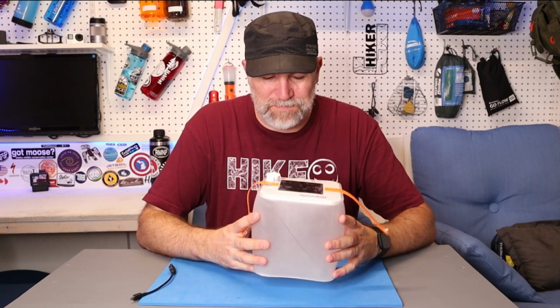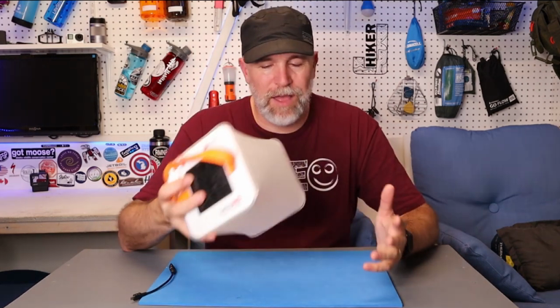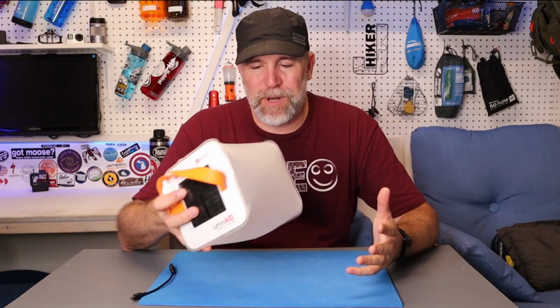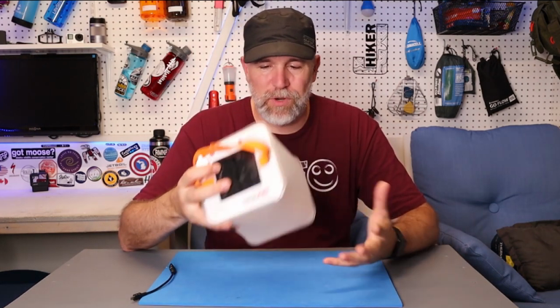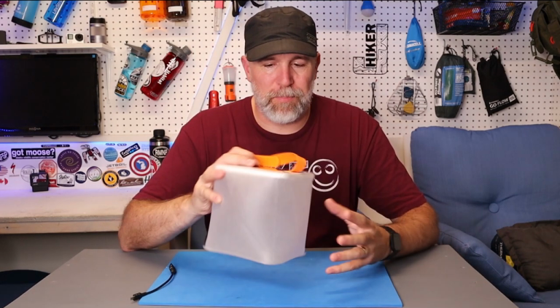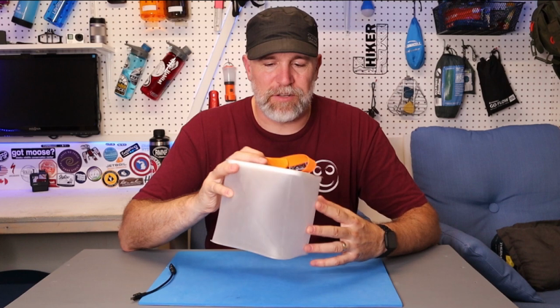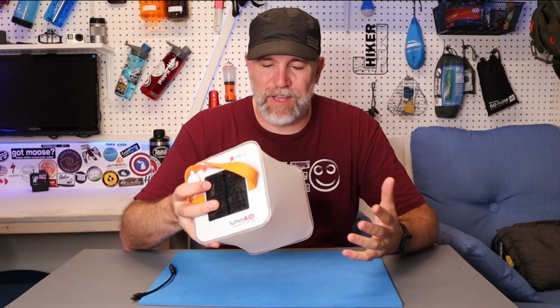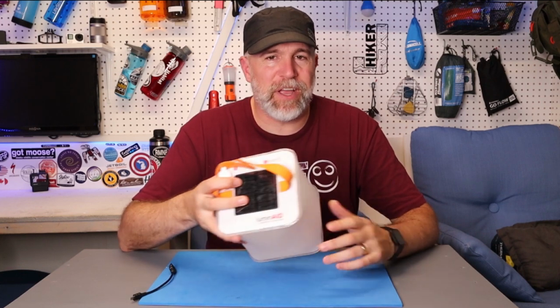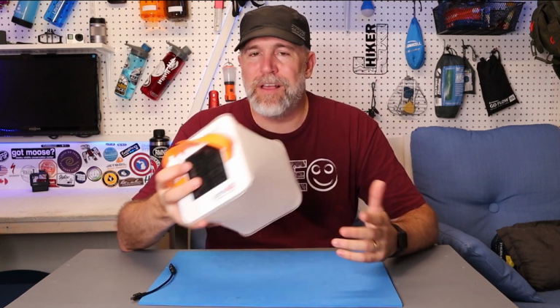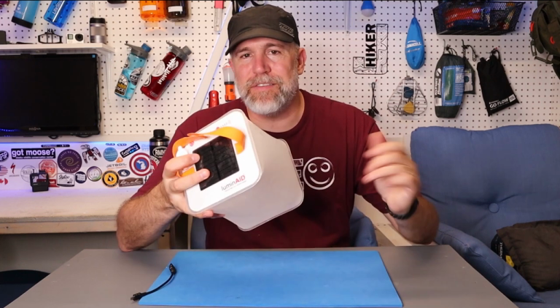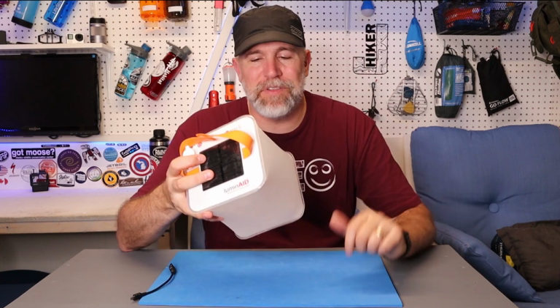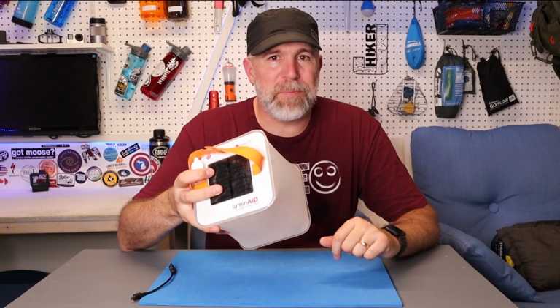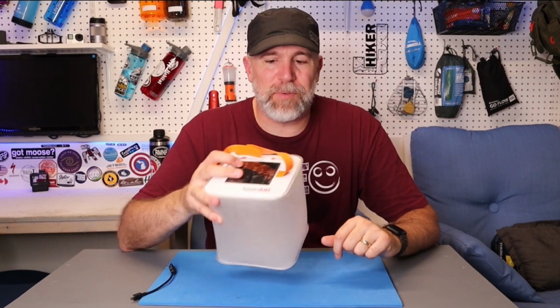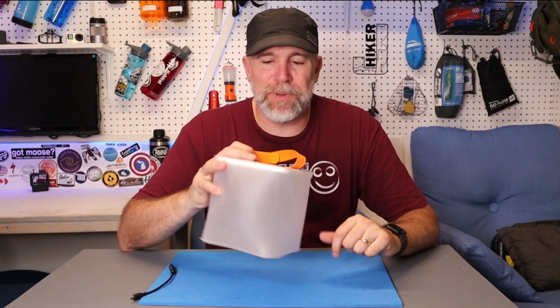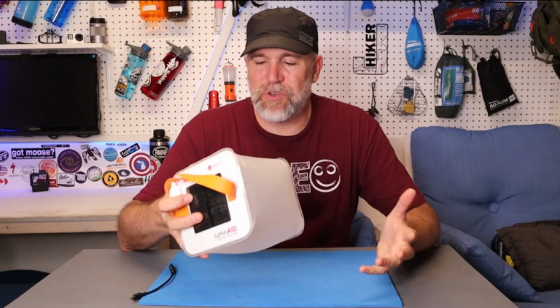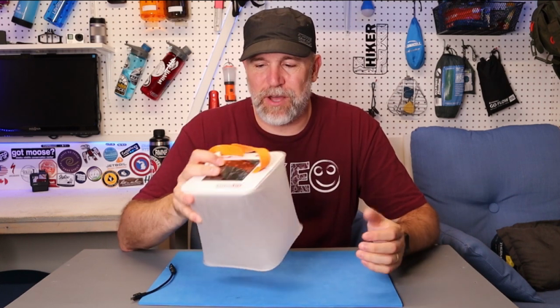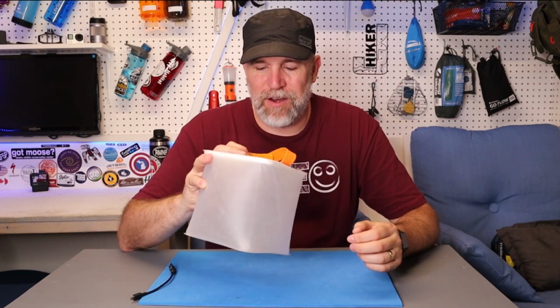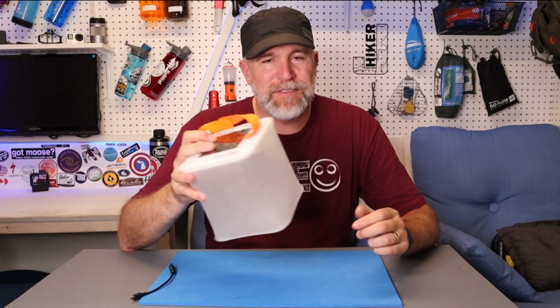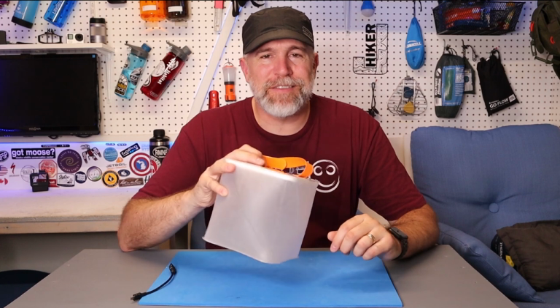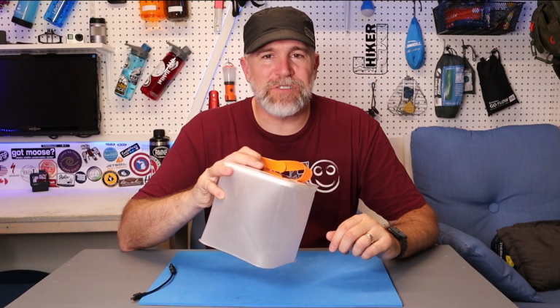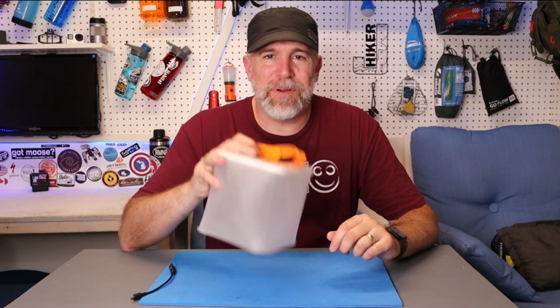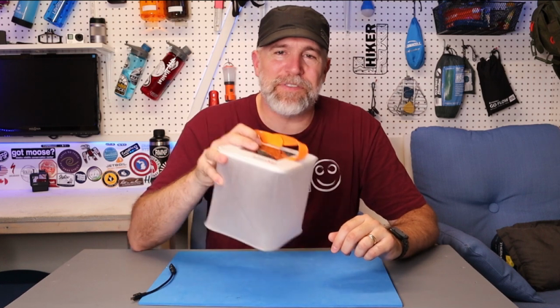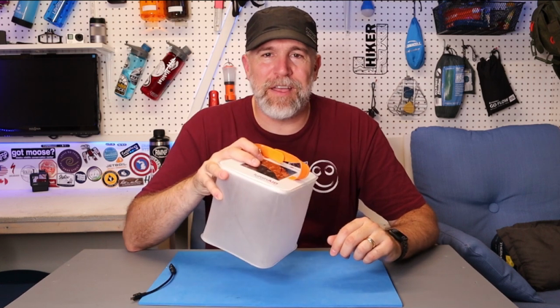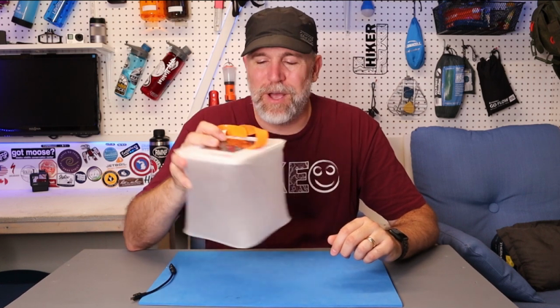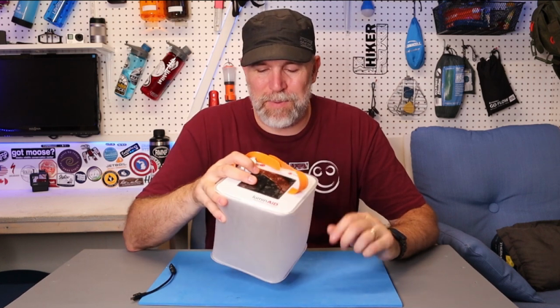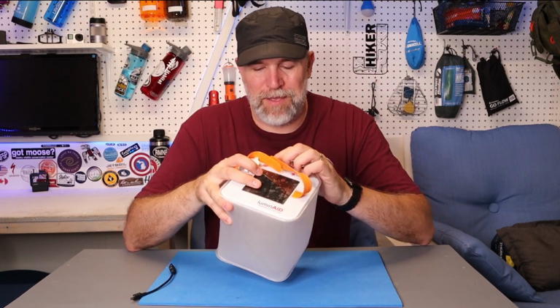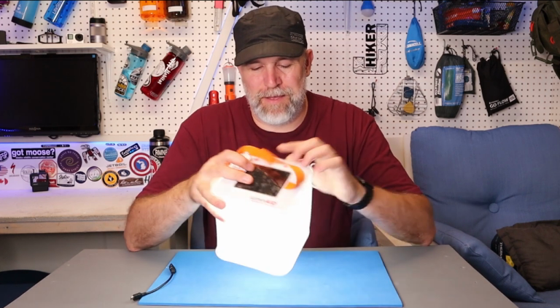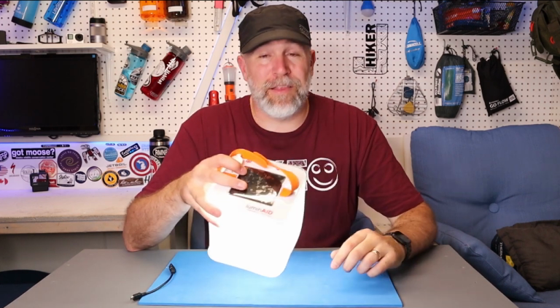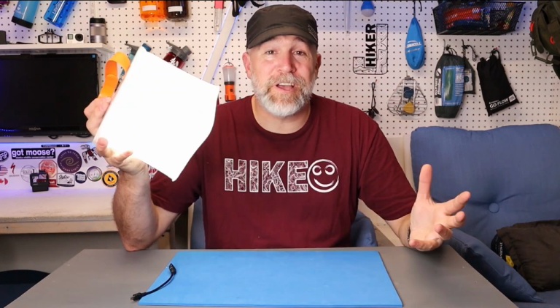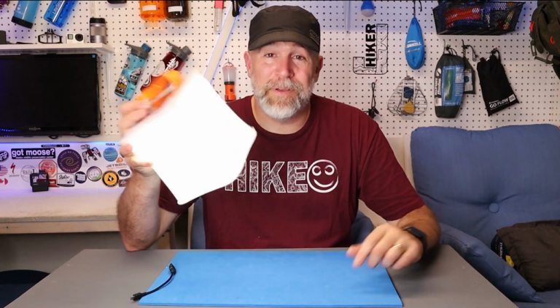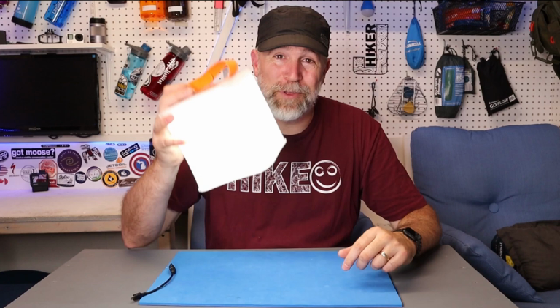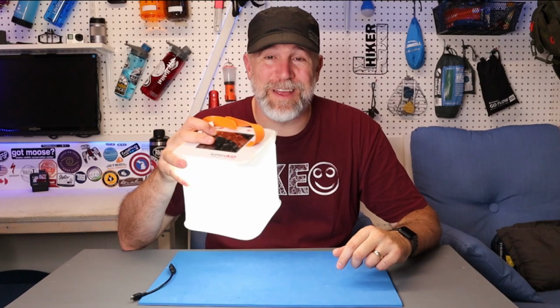I think Luminade makes a really great product — you should definitely check it out. The link is down in the description below. Till next time, just remember: life's a hike, so hike happy and light your night up with Luminade.